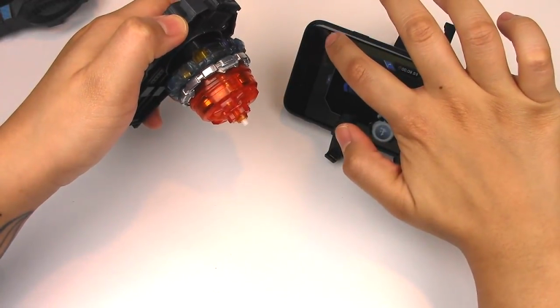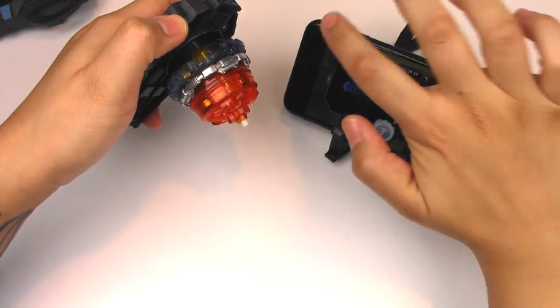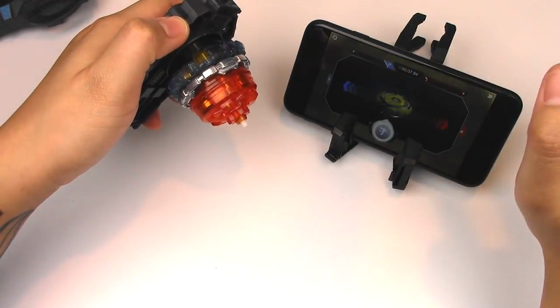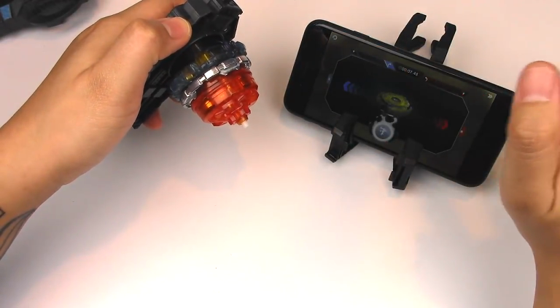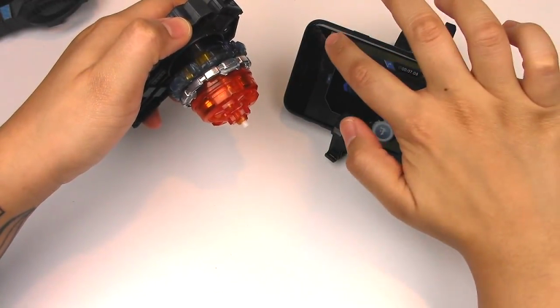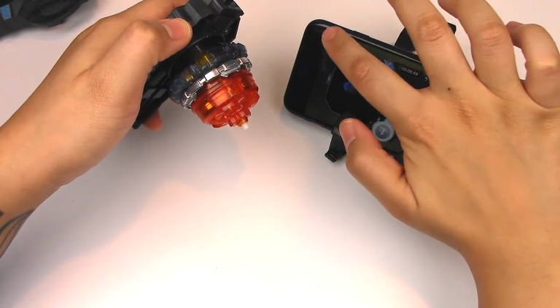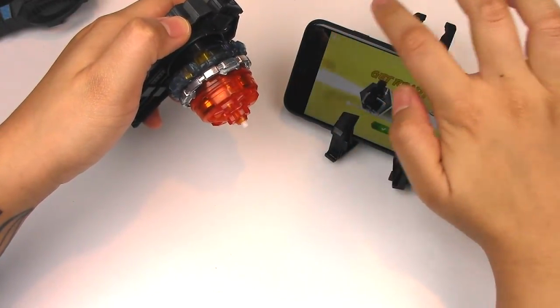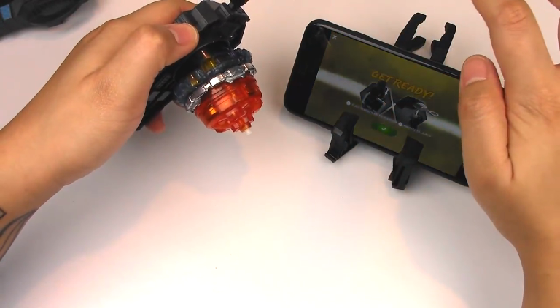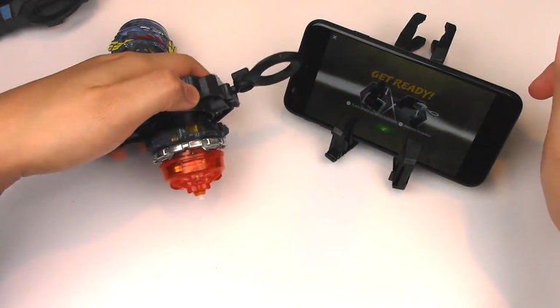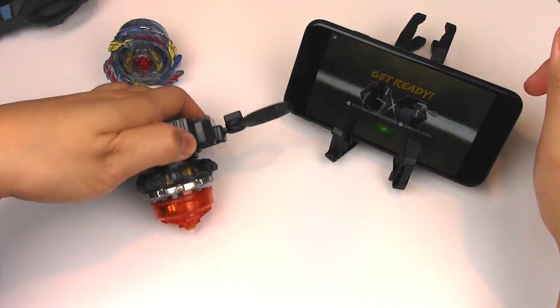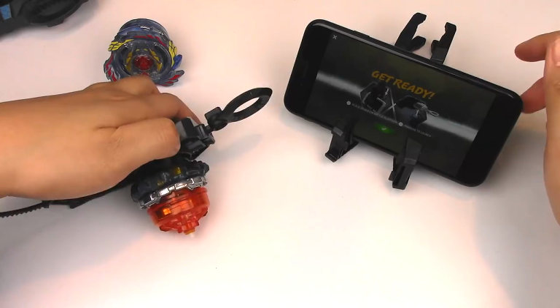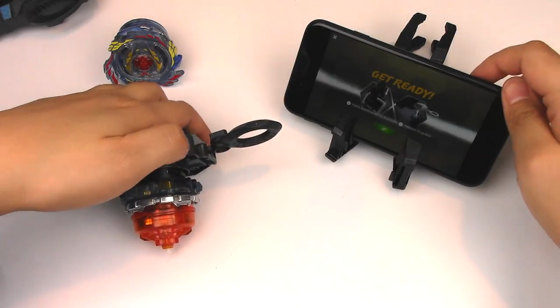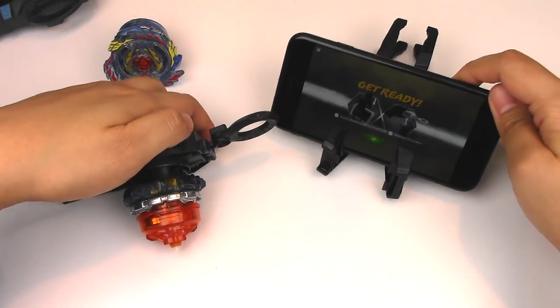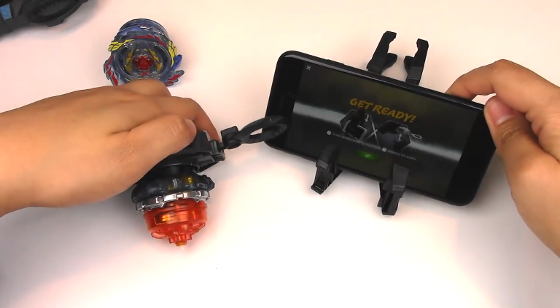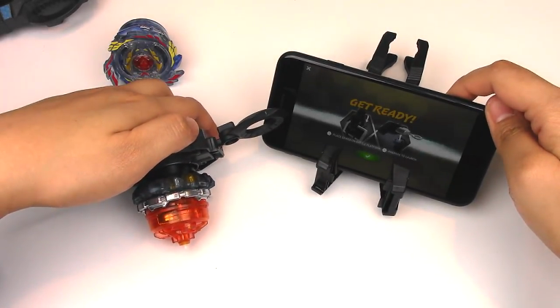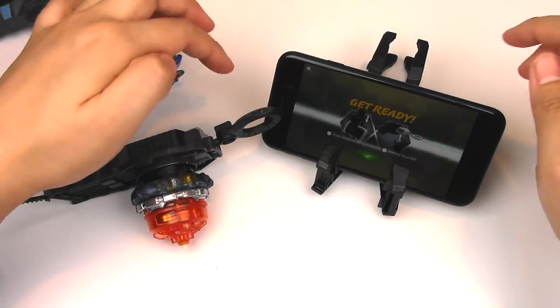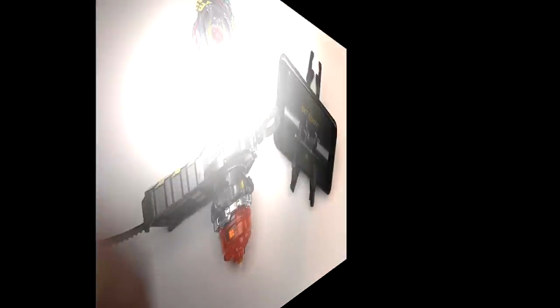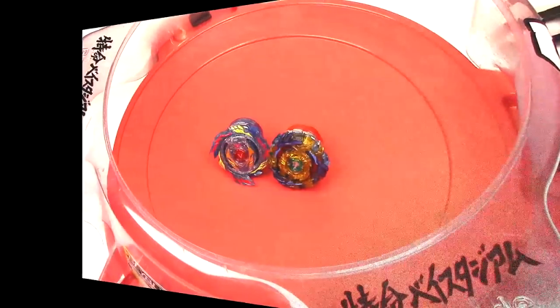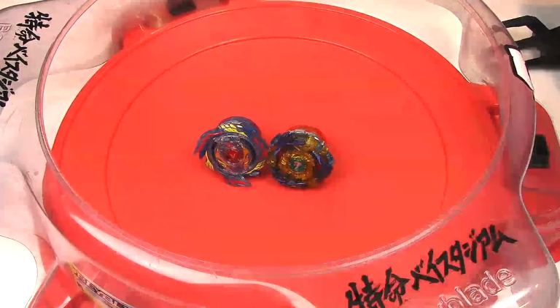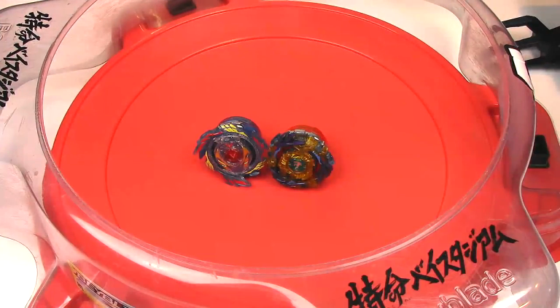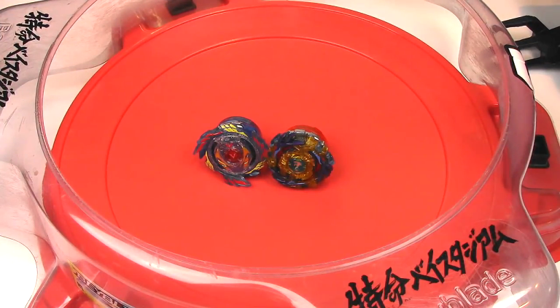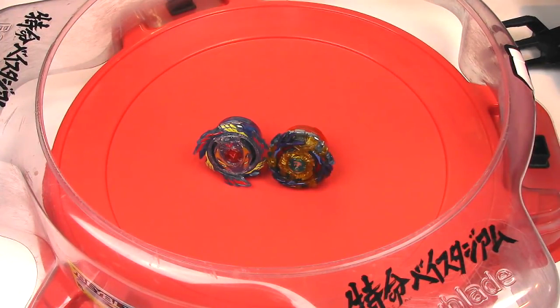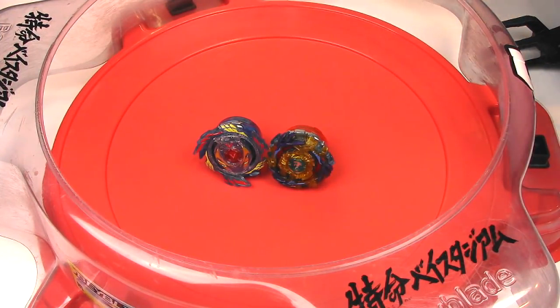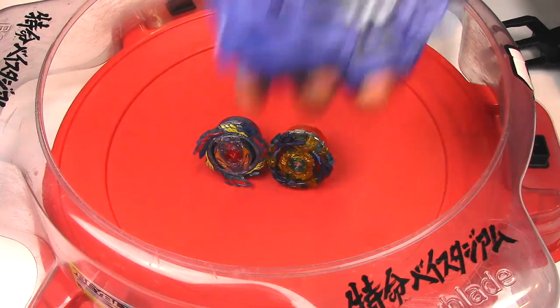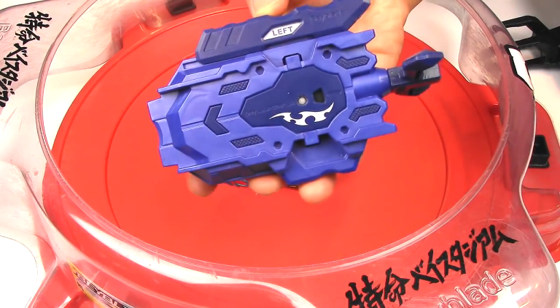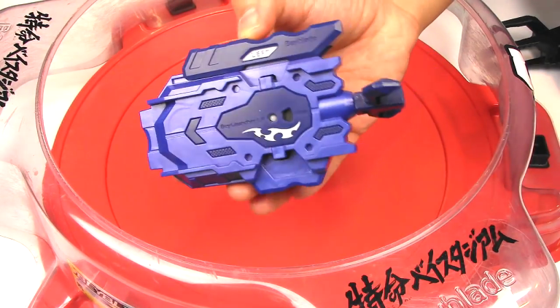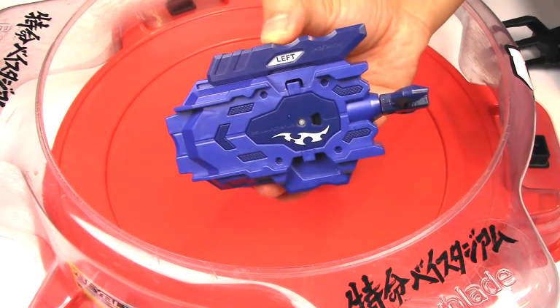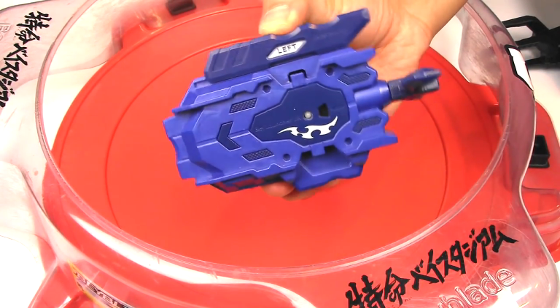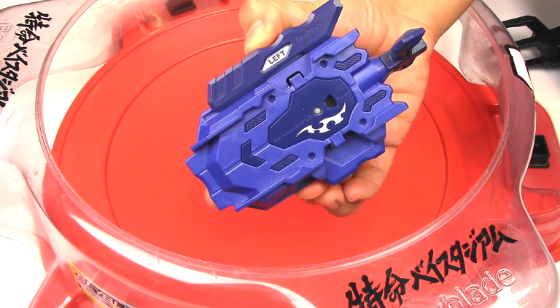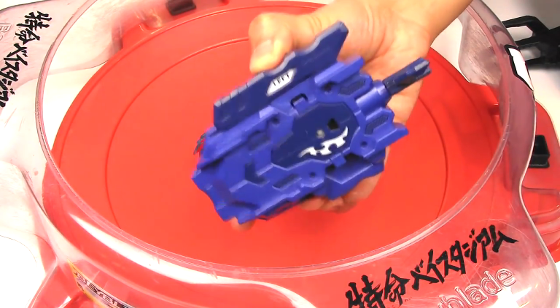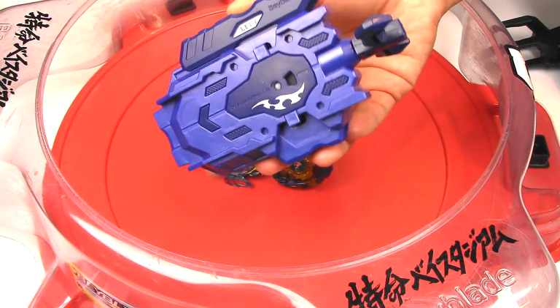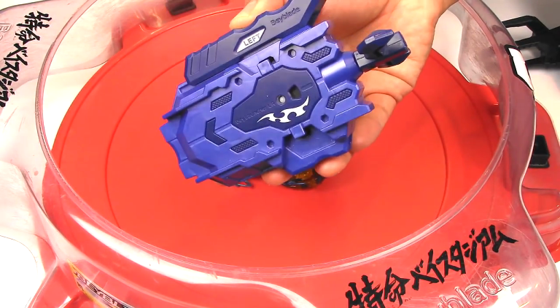You can go back and restart the whole thing. For this demonstration I'm actually going to be switching to the Takara Tomy LR Beylauncher because it's stronger and it lasts longer.